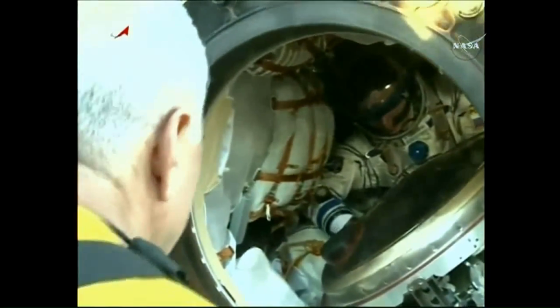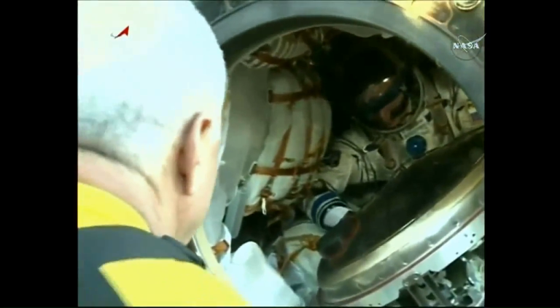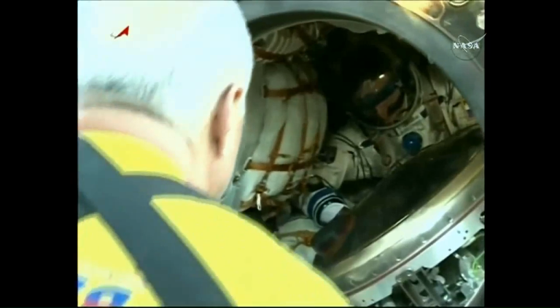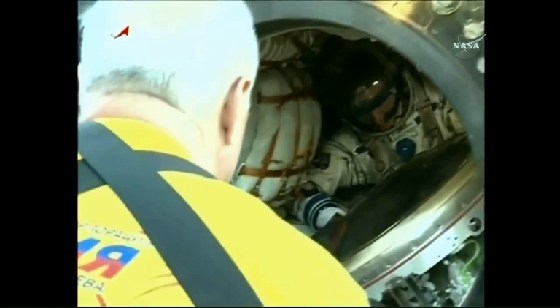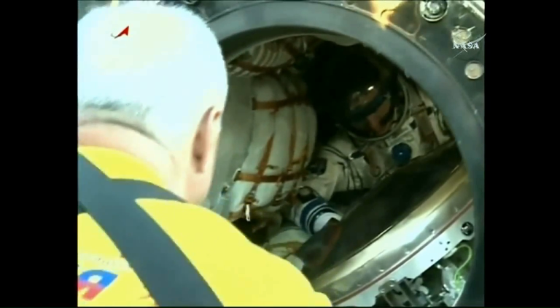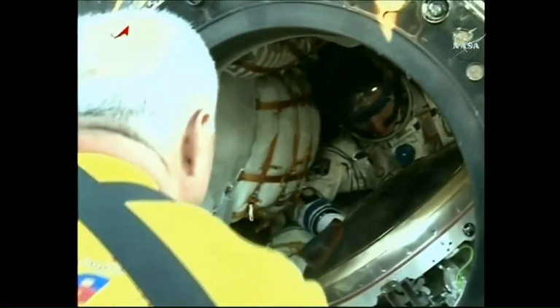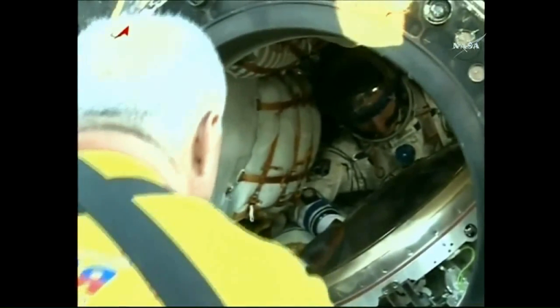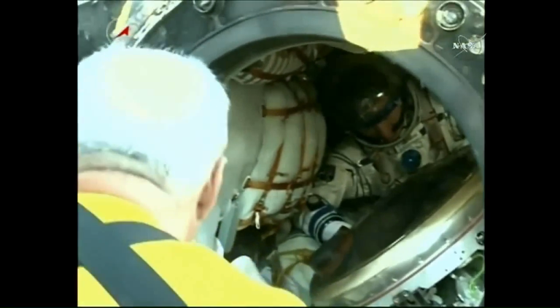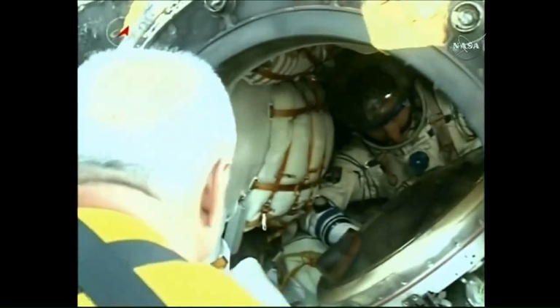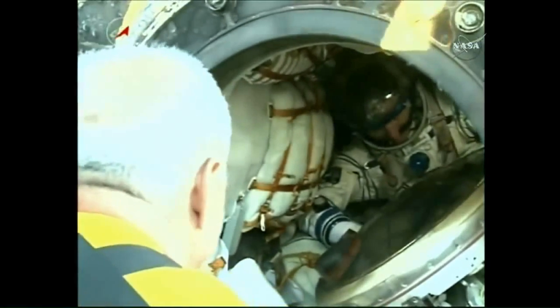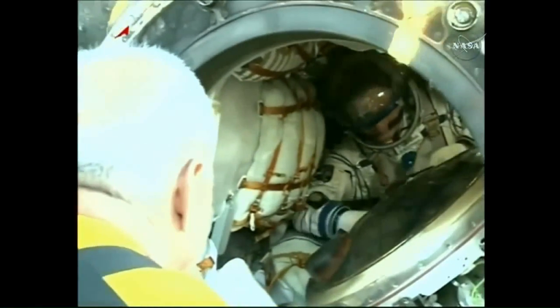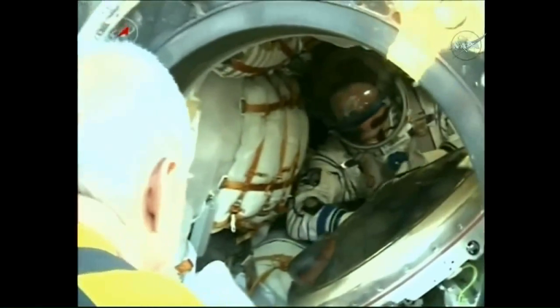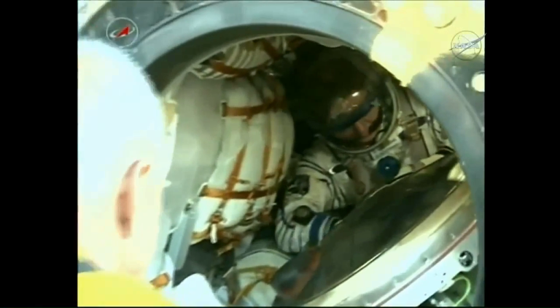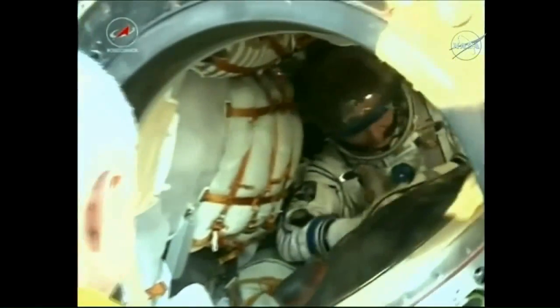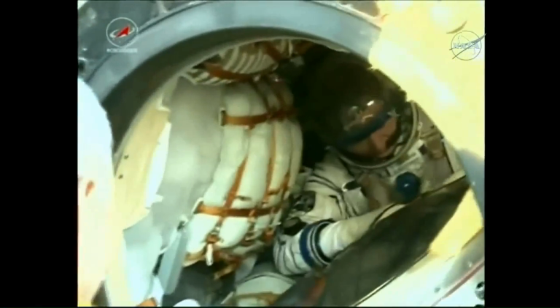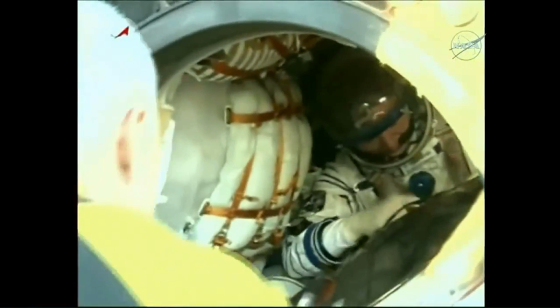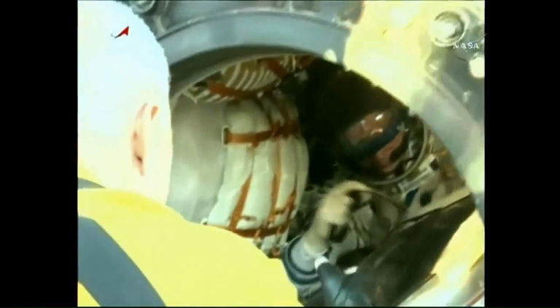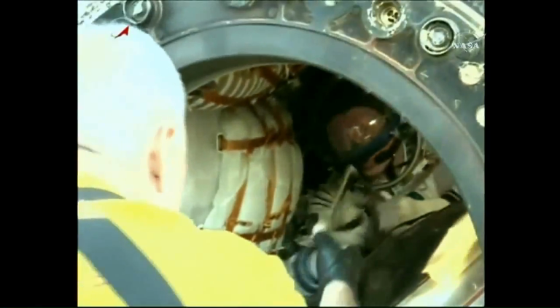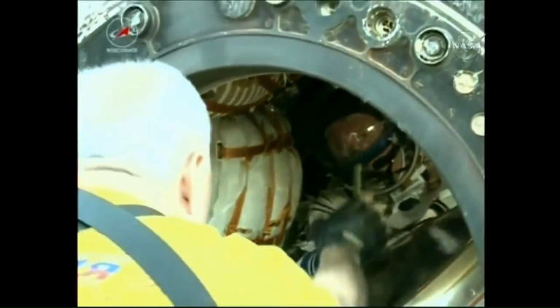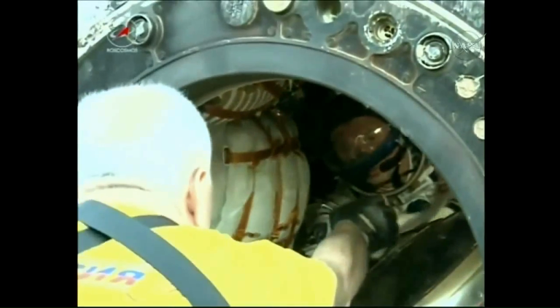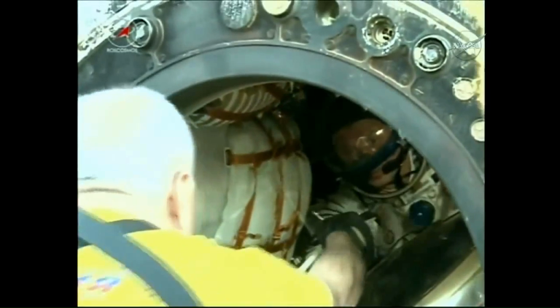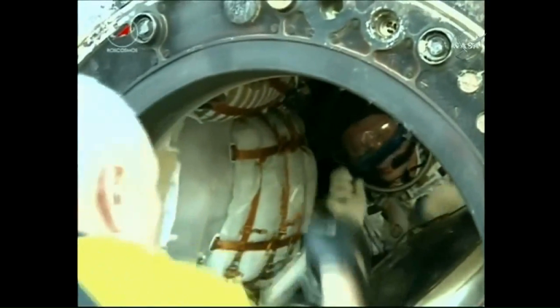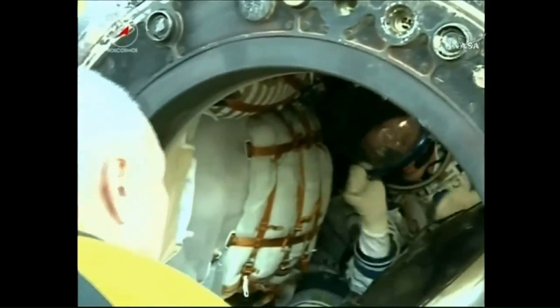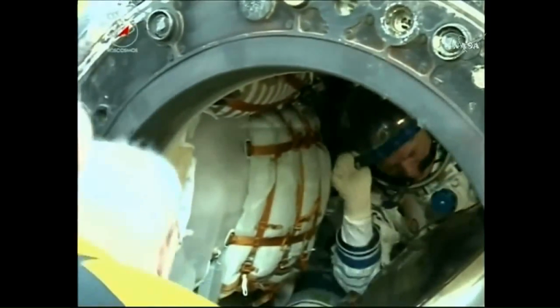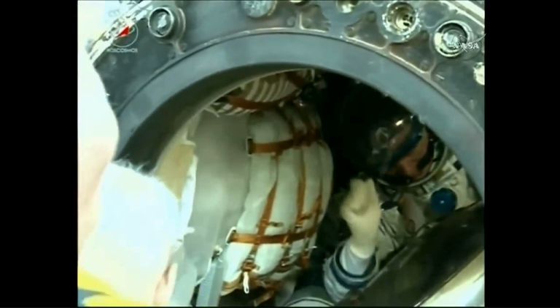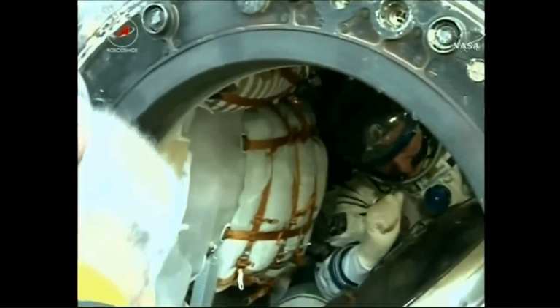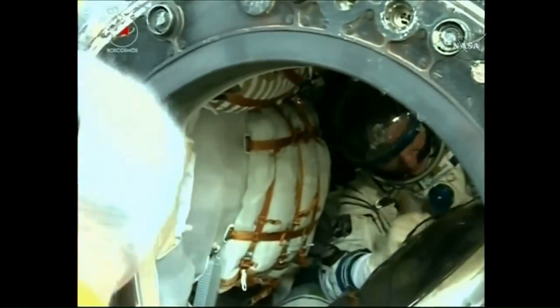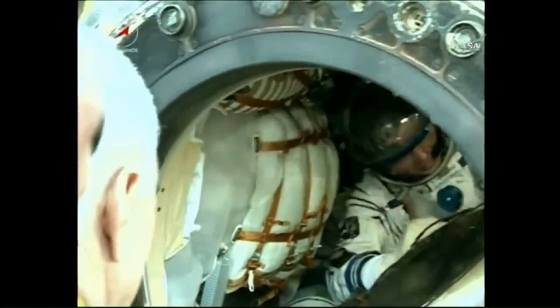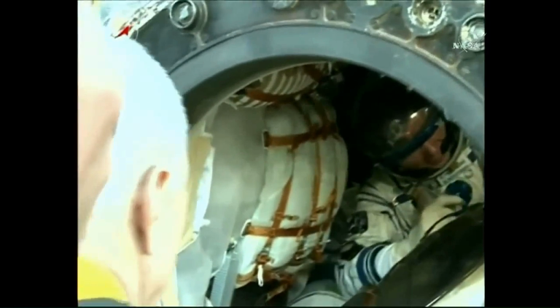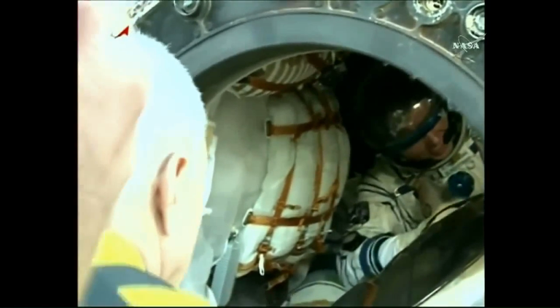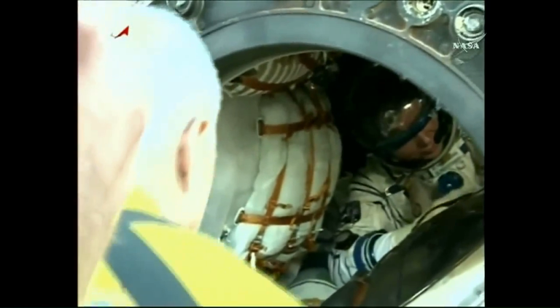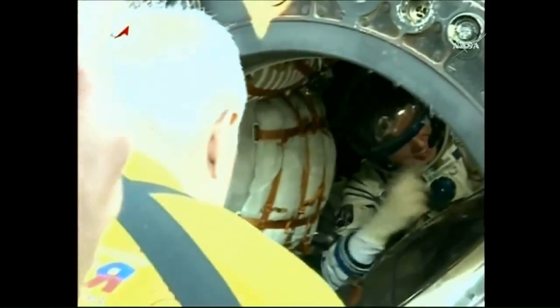Nowitzki returned home after 196 days in space along with Pesquet. Nowitzki now has 340 days in space across his two missions.